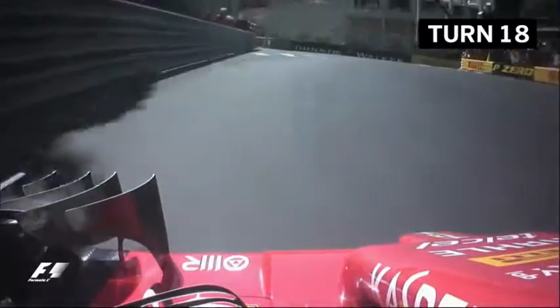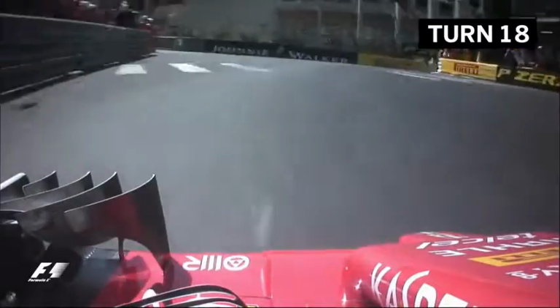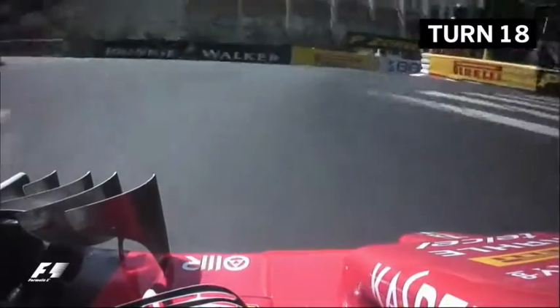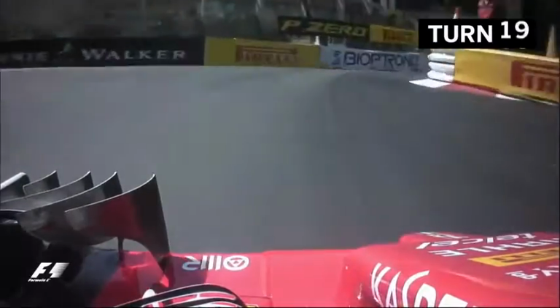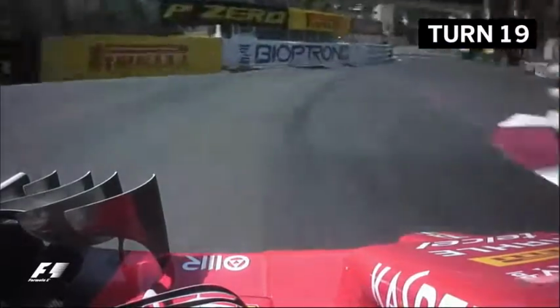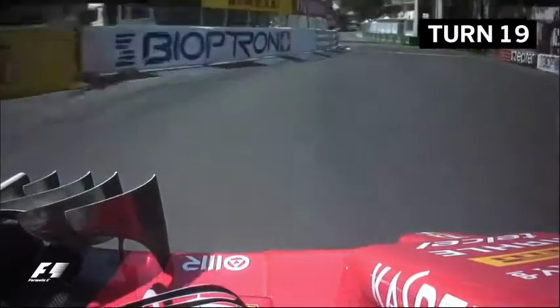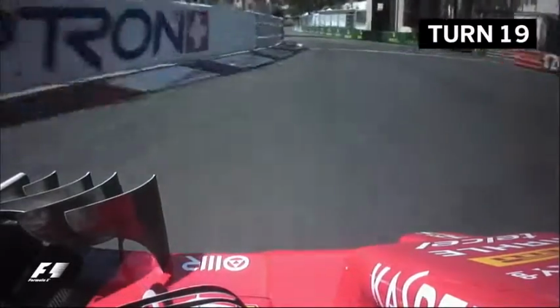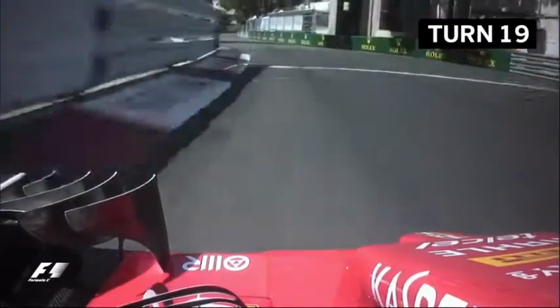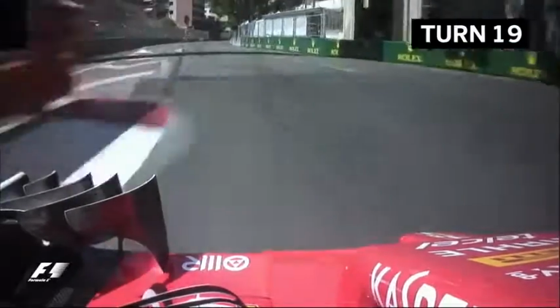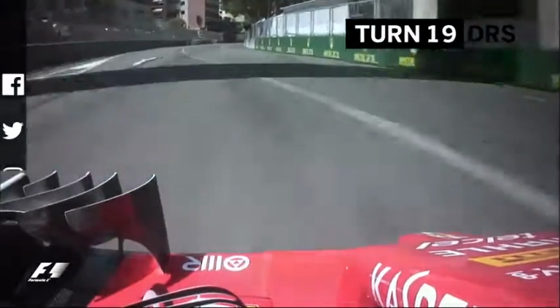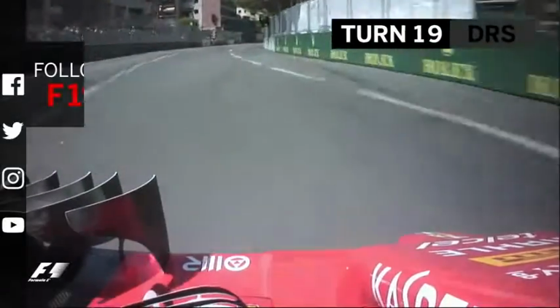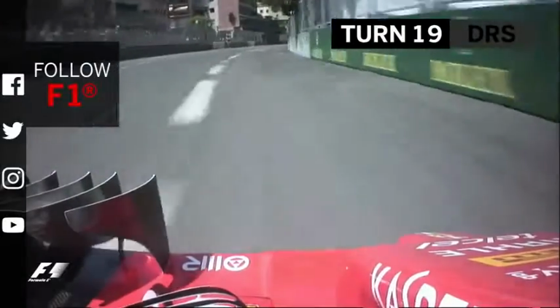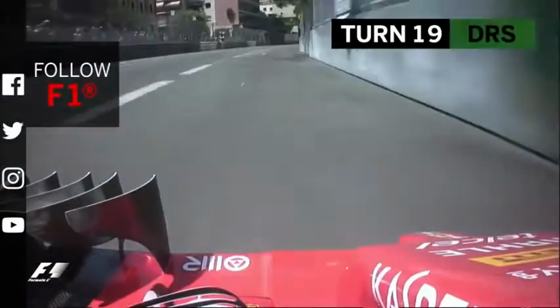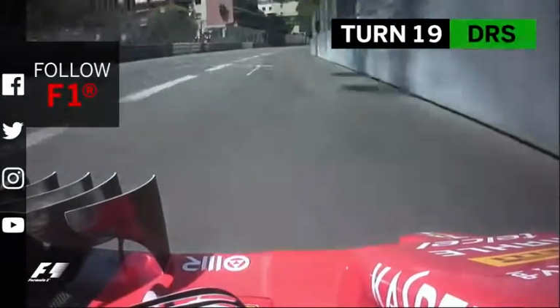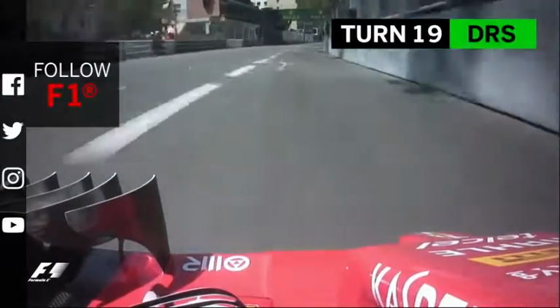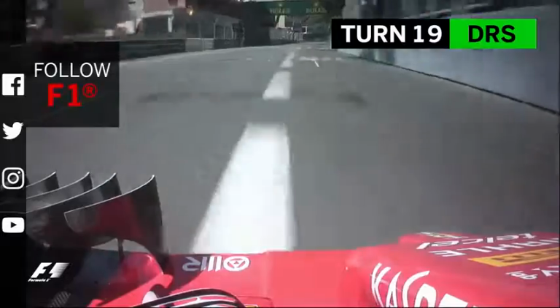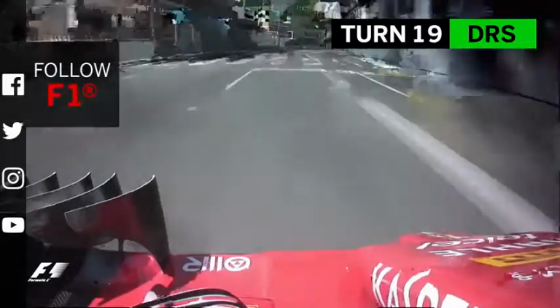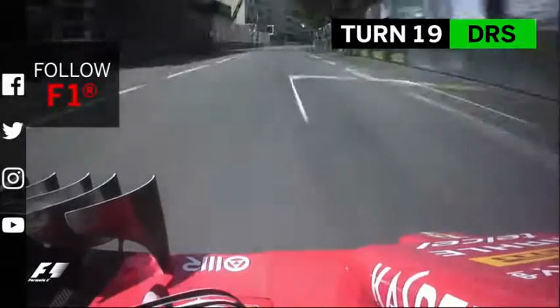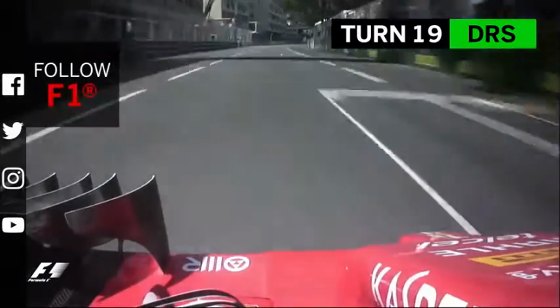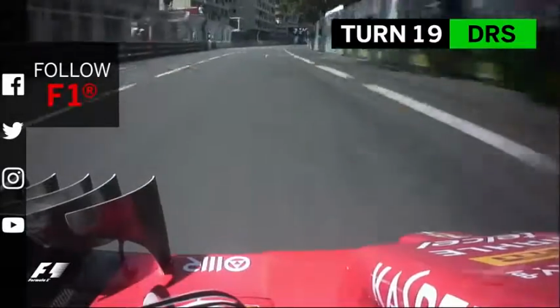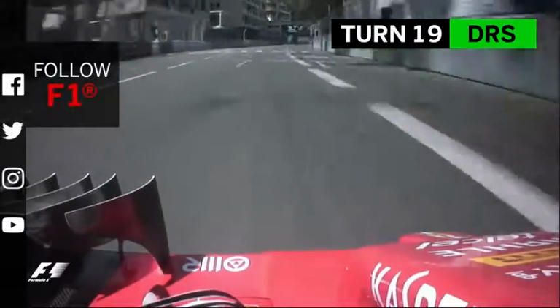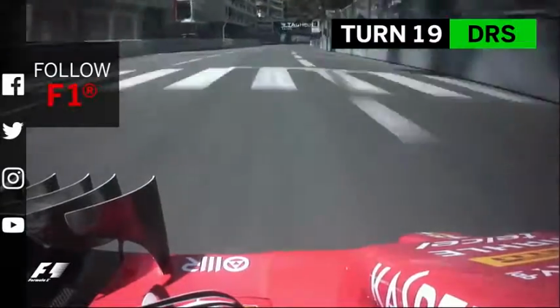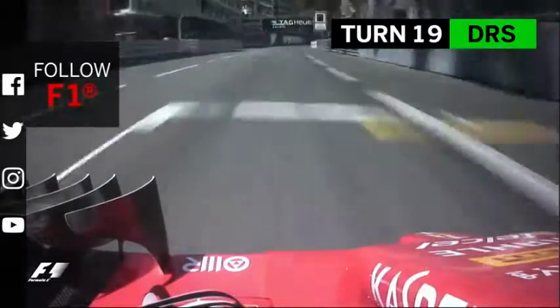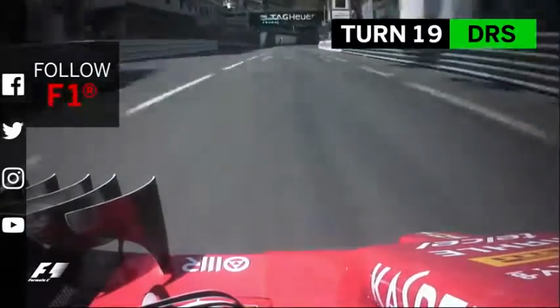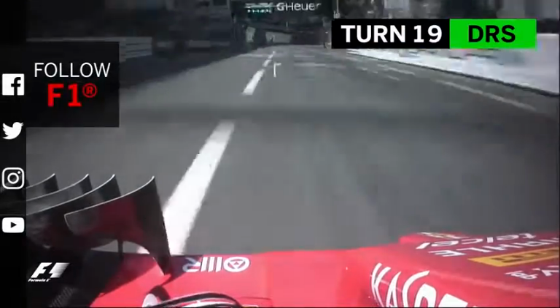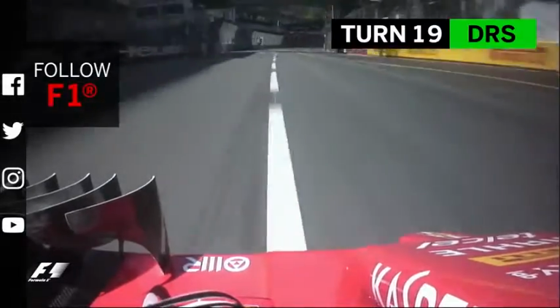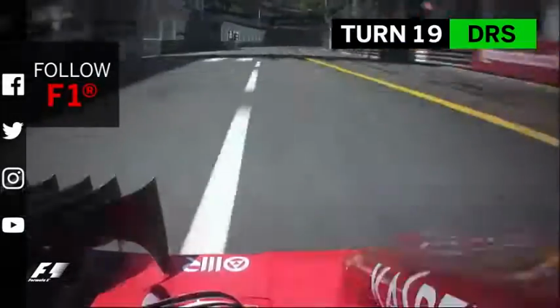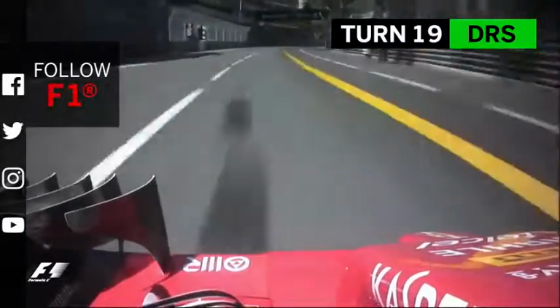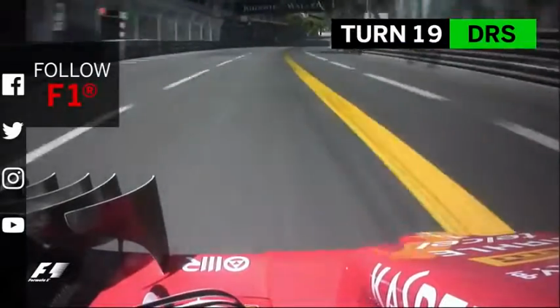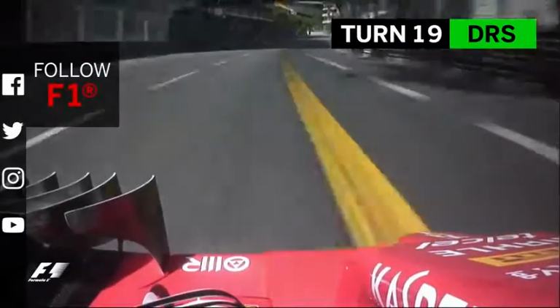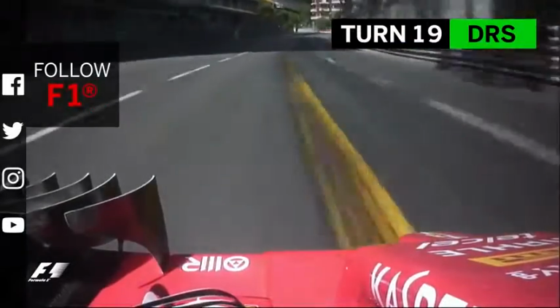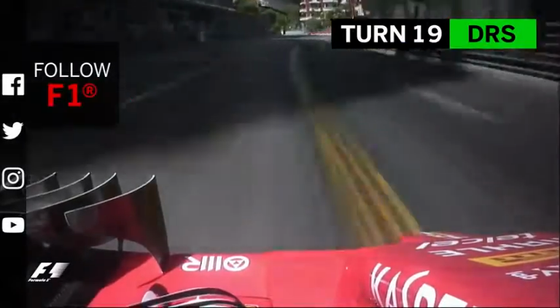Through Anthony Noghes, the final corner, and back onto the start-finish straight to begin another exhilarating lap around the Principality of Monaco.